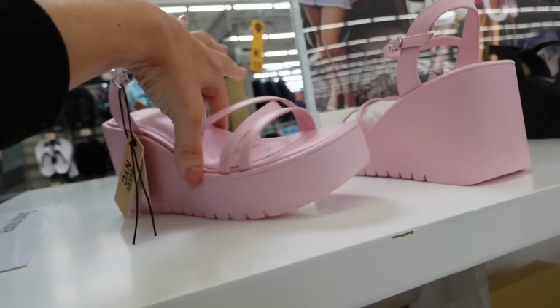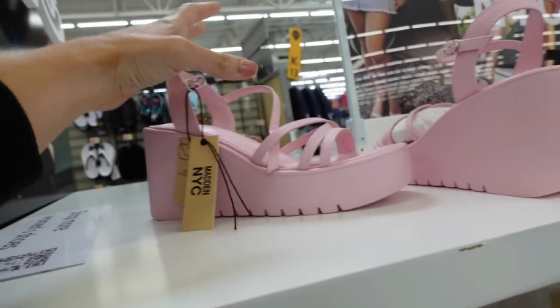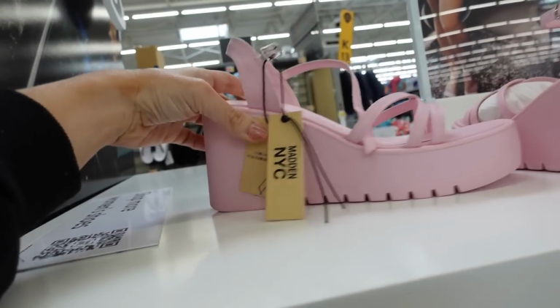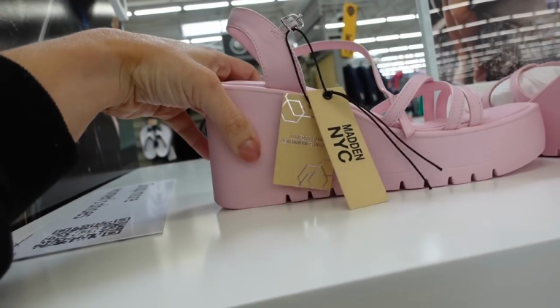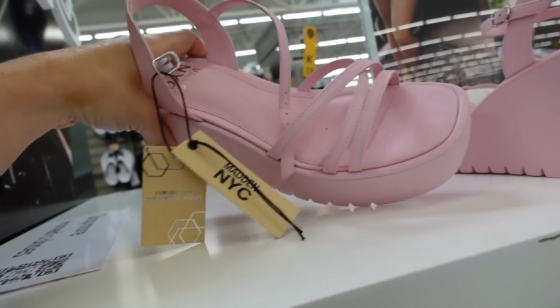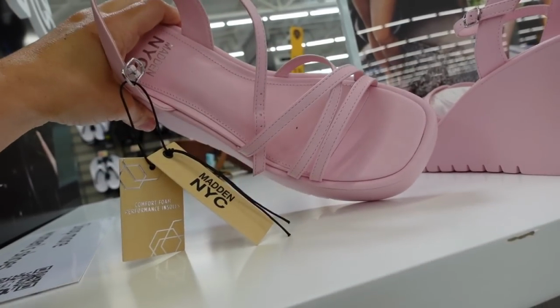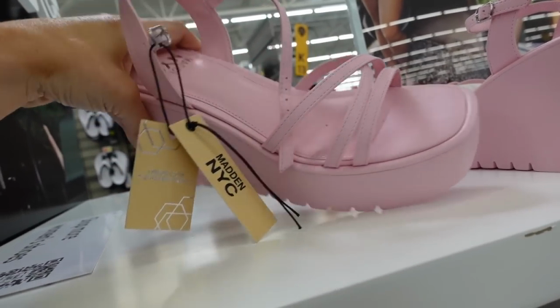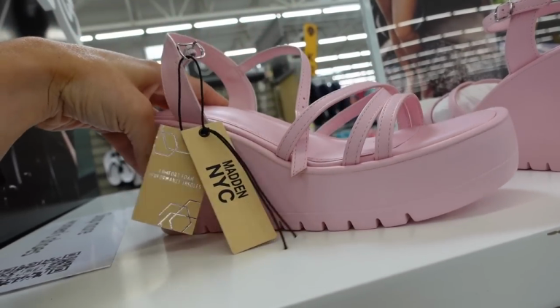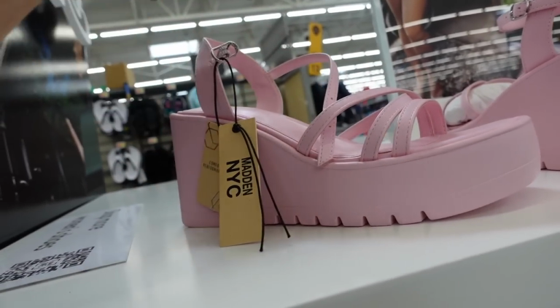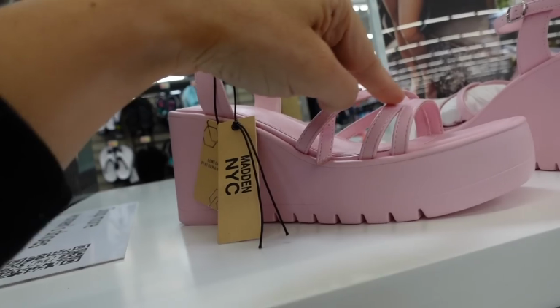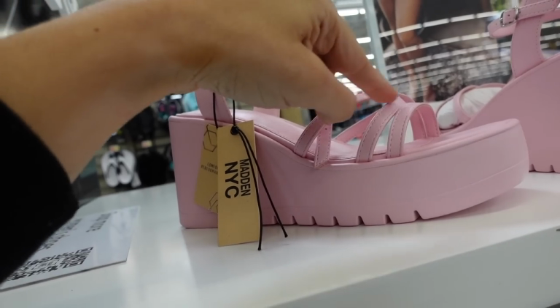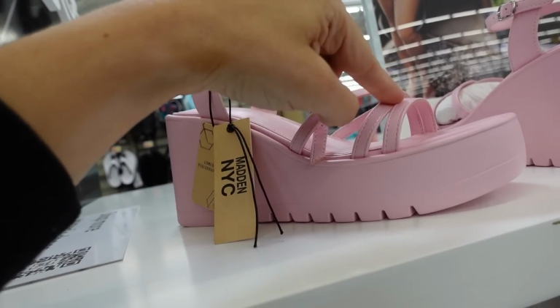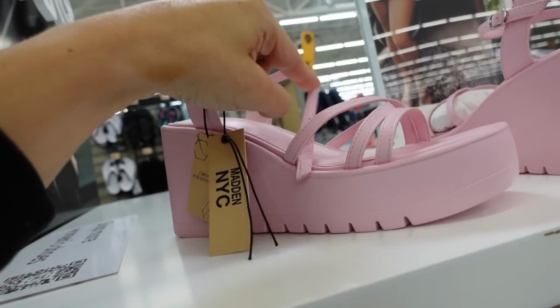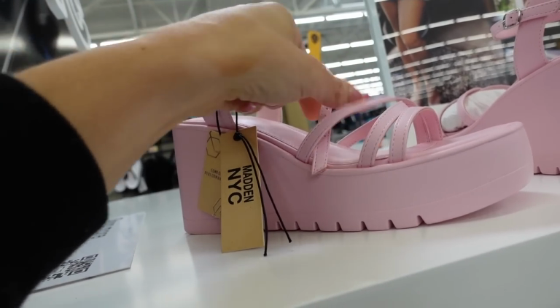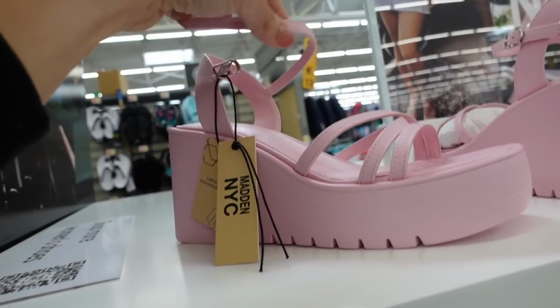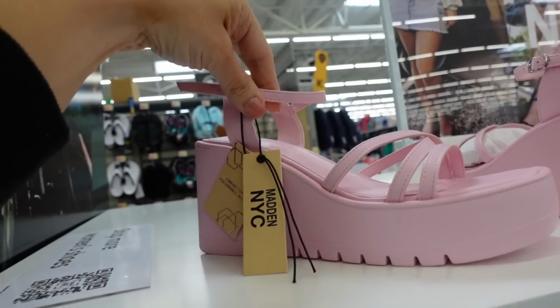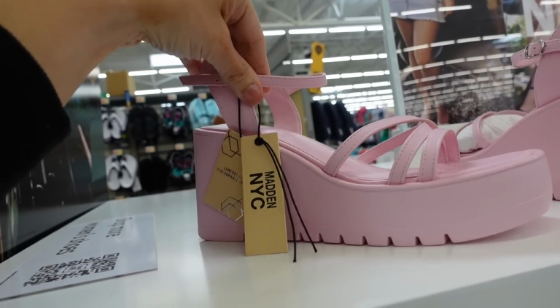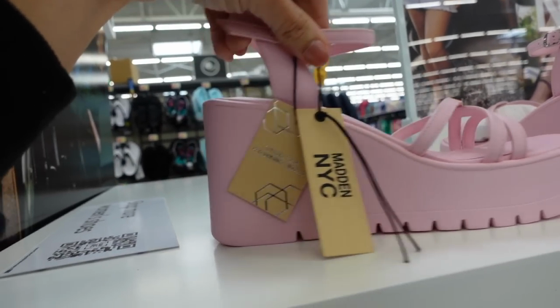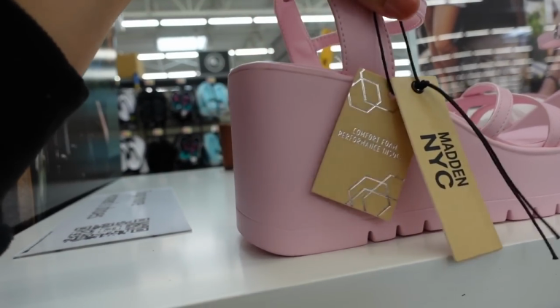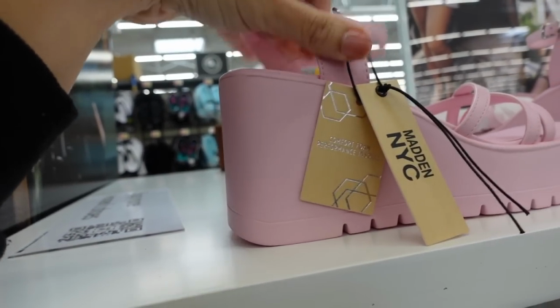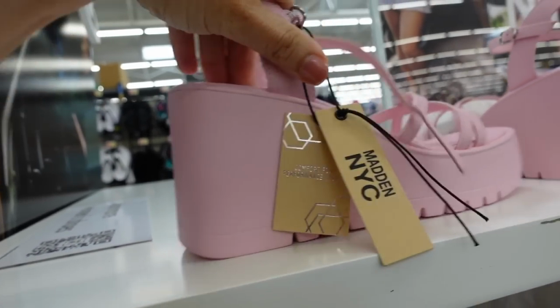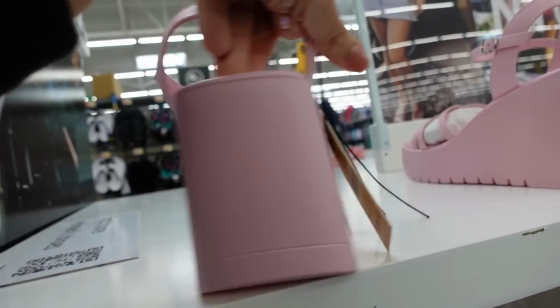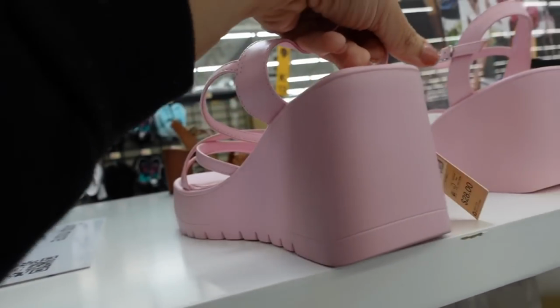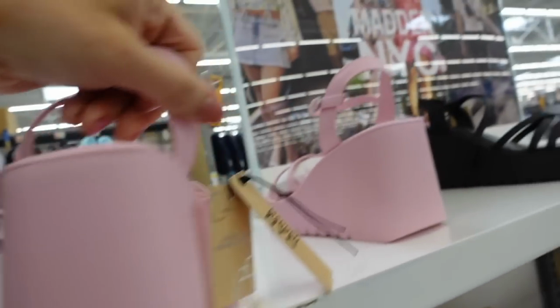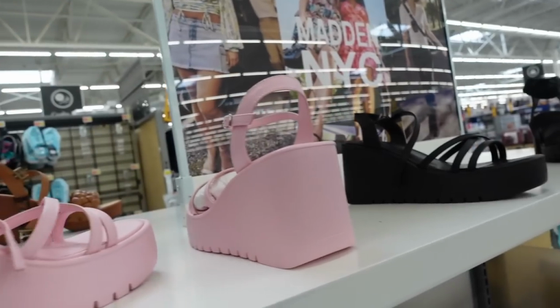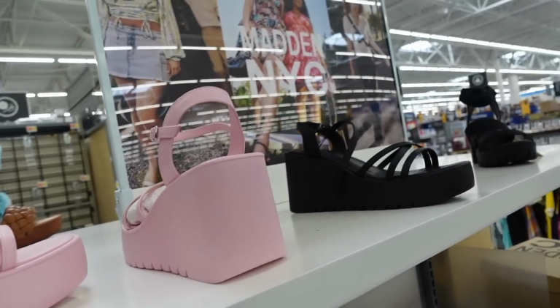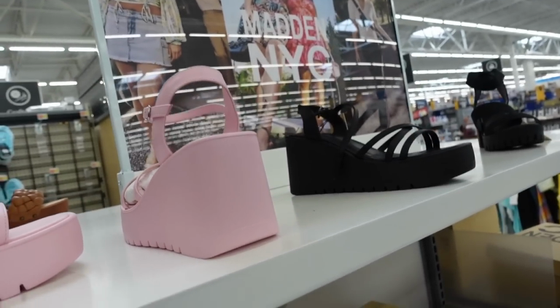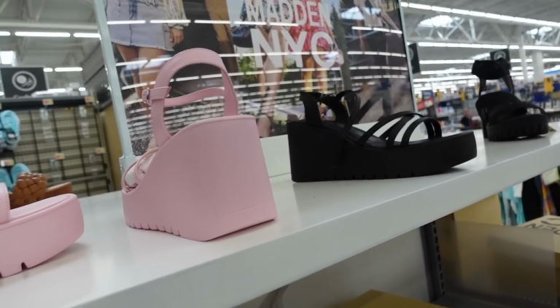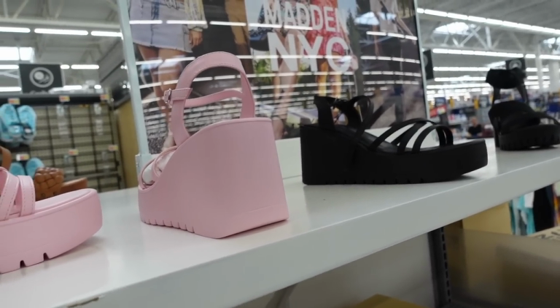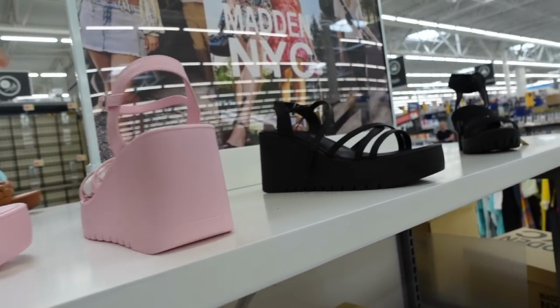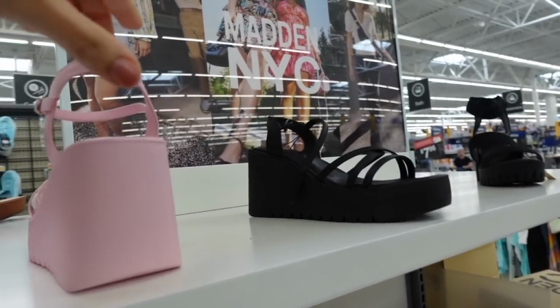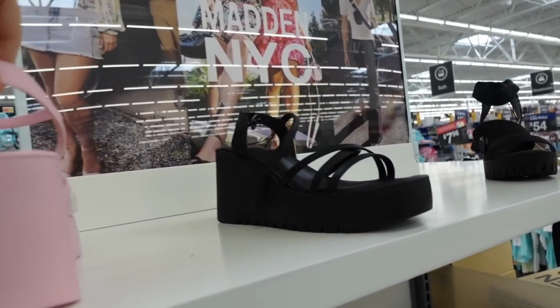Platform wedges from Madame M. This one has a square toe with a crisscross detail and the ankle strap. It comes in pink and also in black, and they're $28.